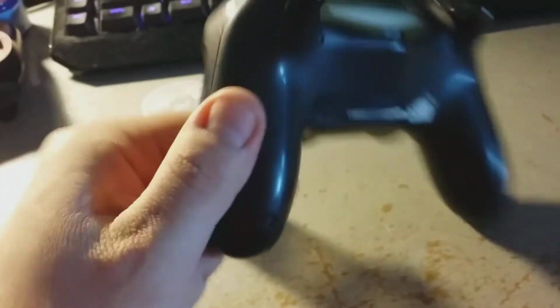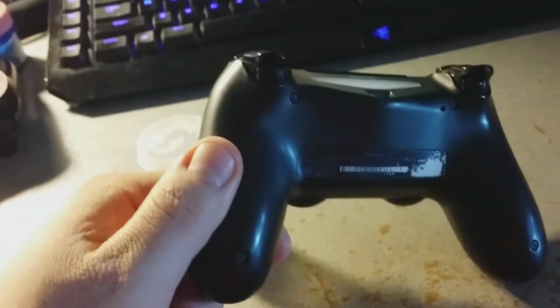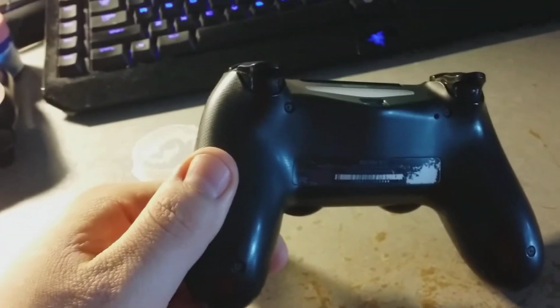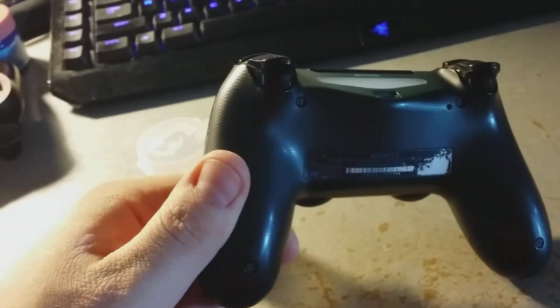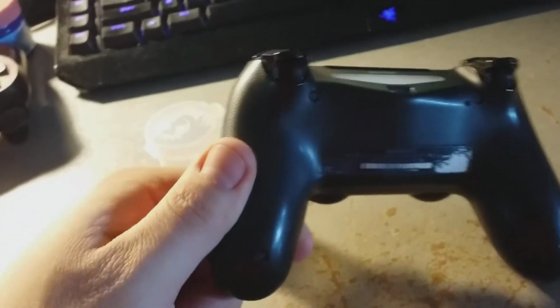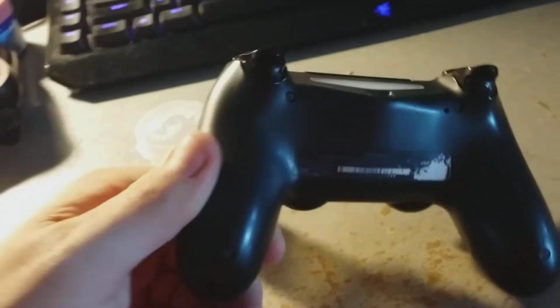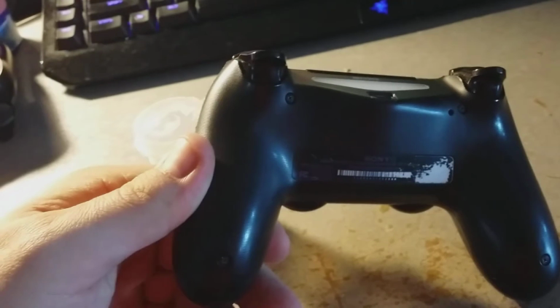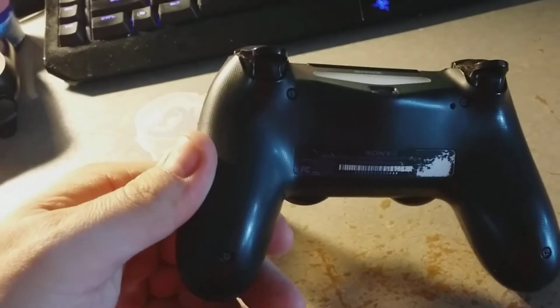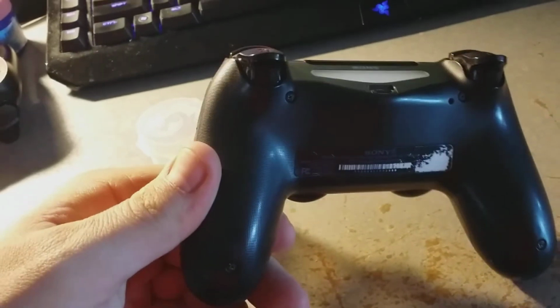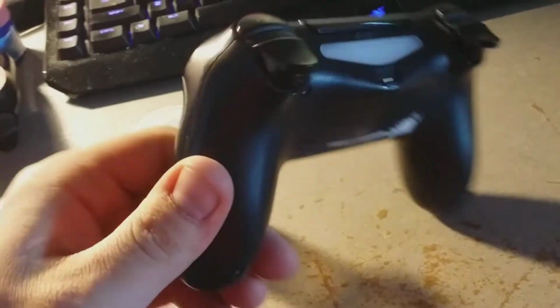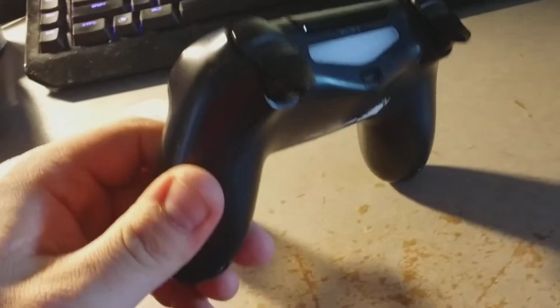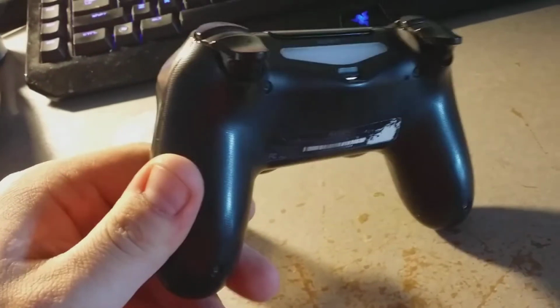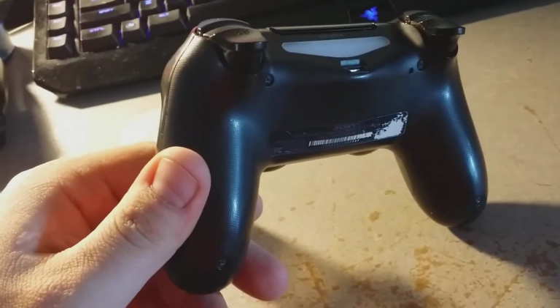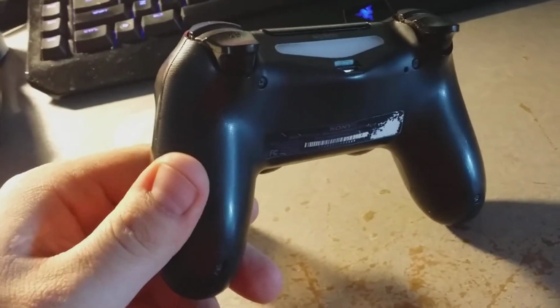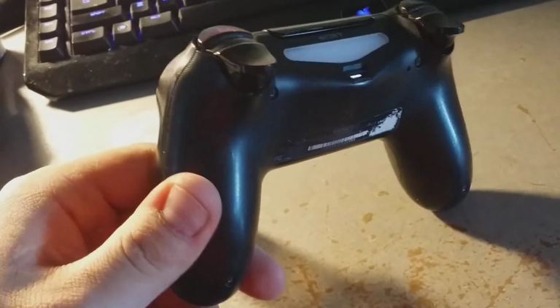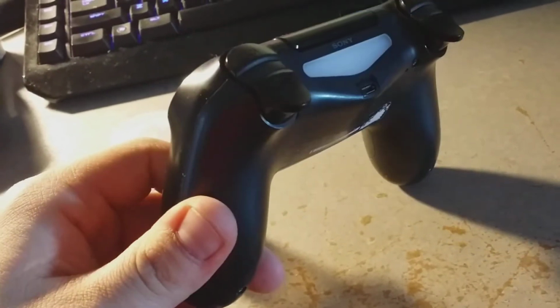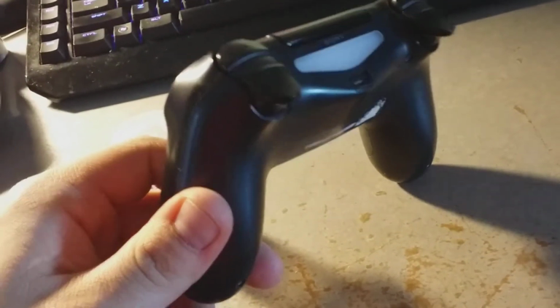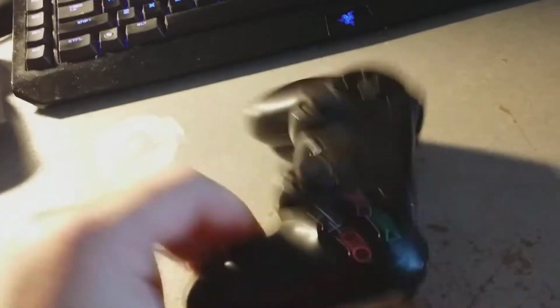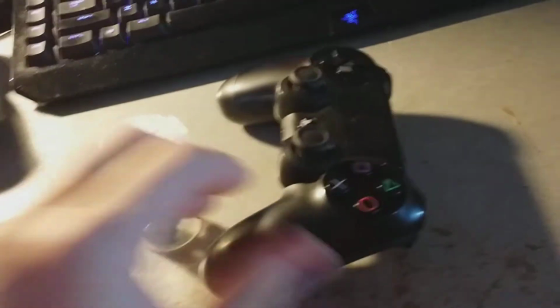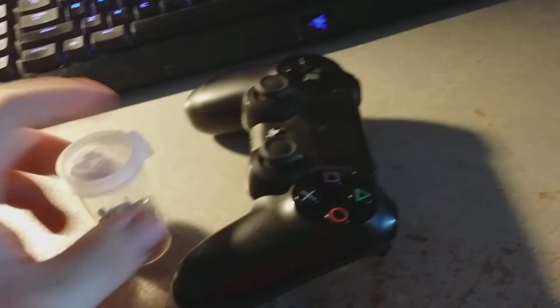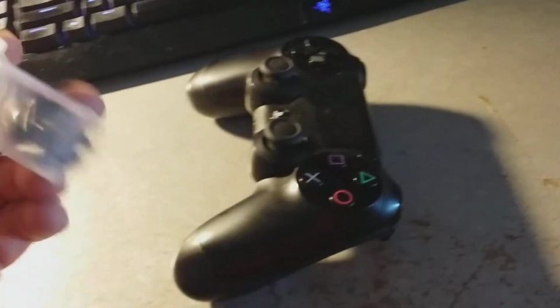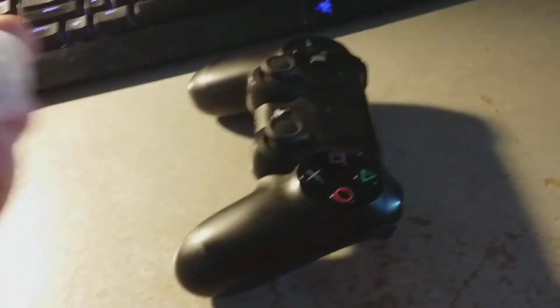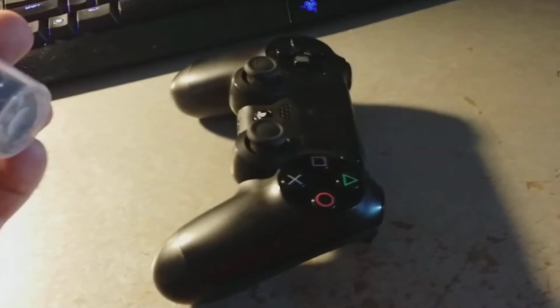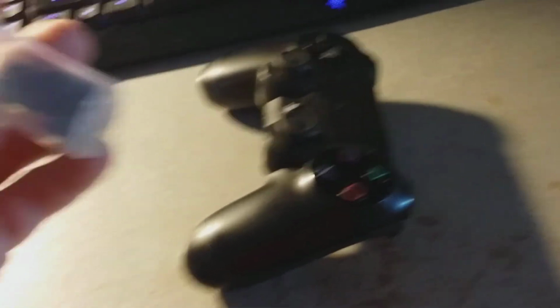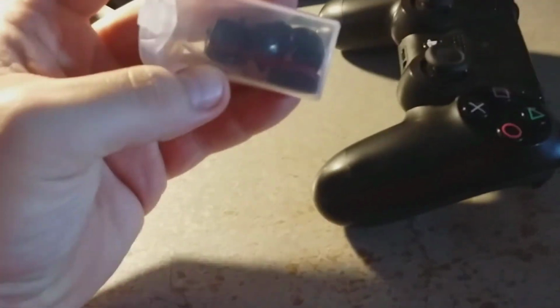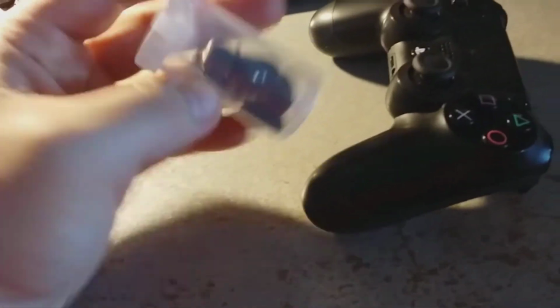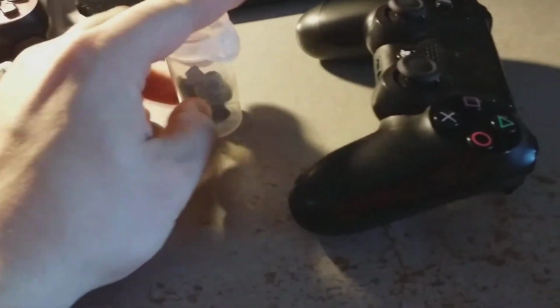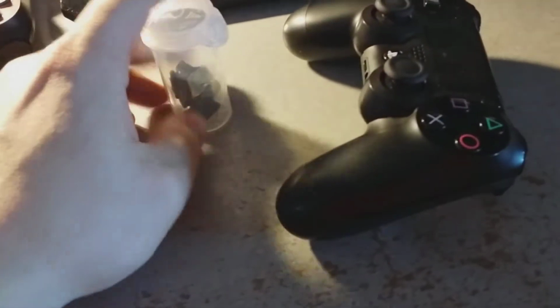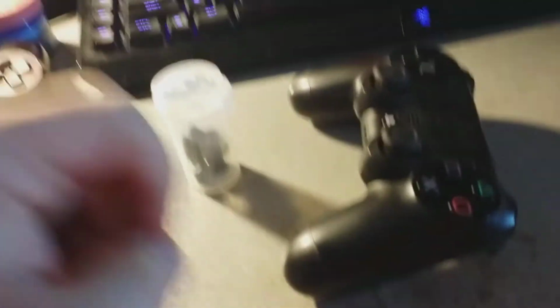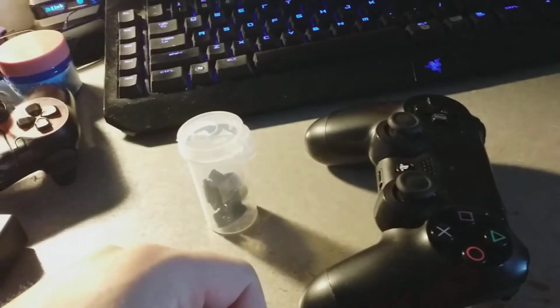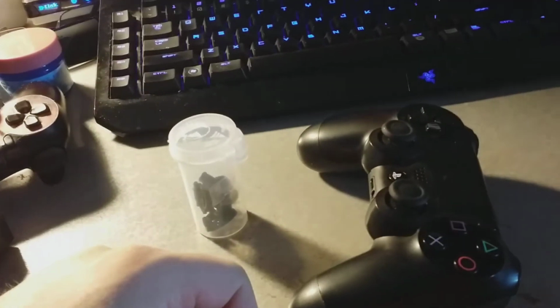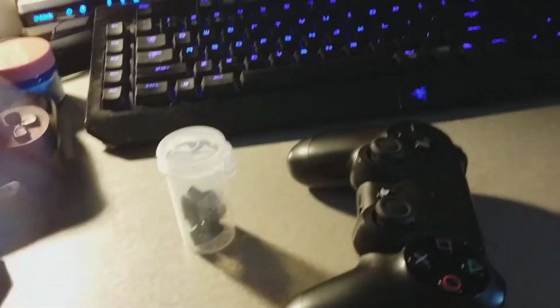So I've got to take this thing apart. There's four star screws, it pops apart, and then I'll change that one trigger switch with one of these new ones. So let's get to it.